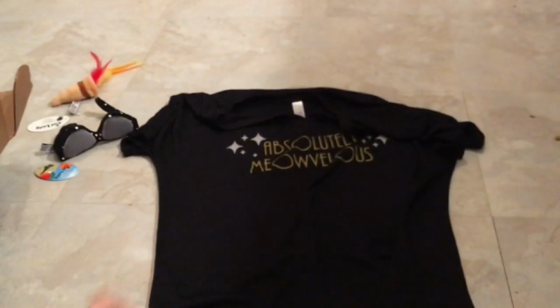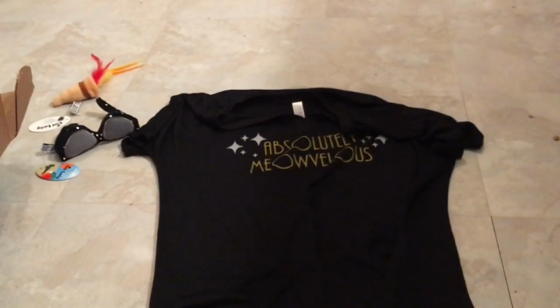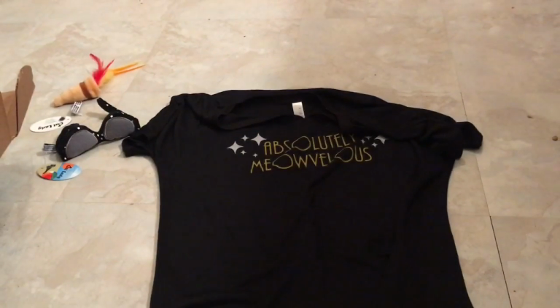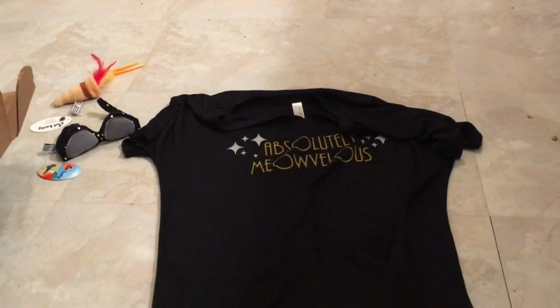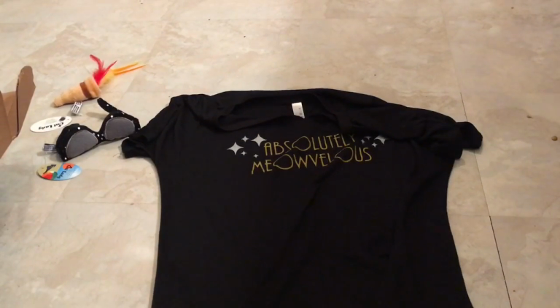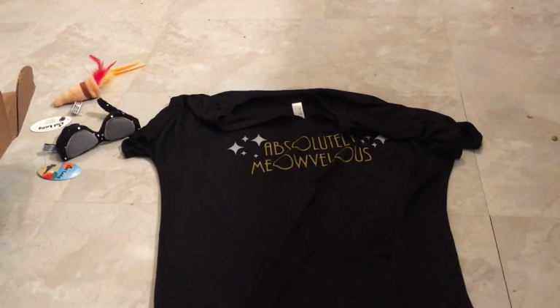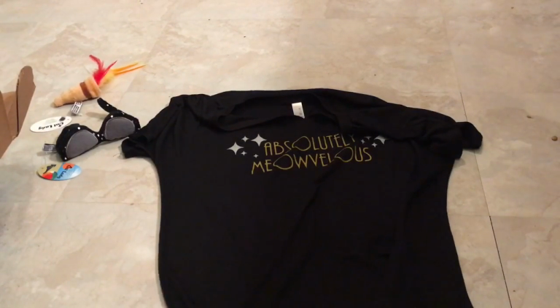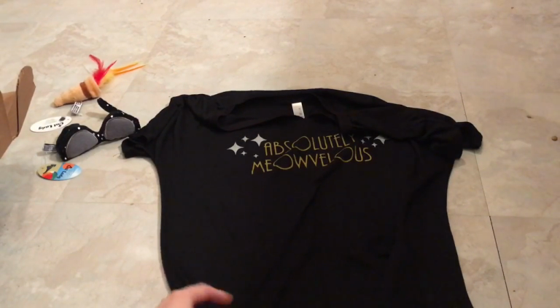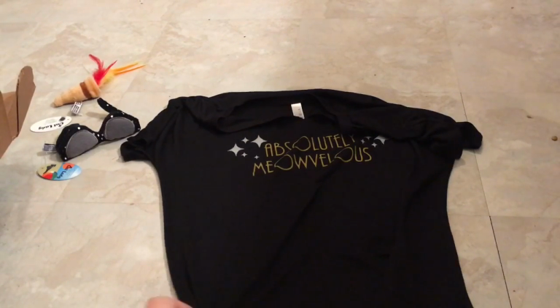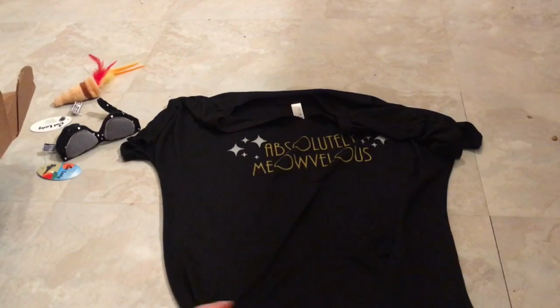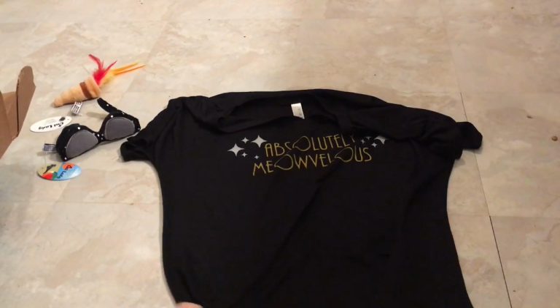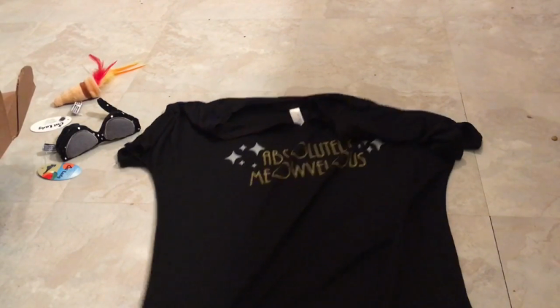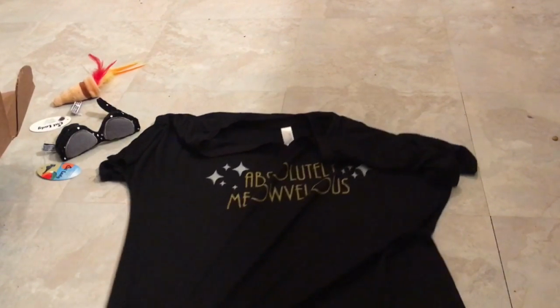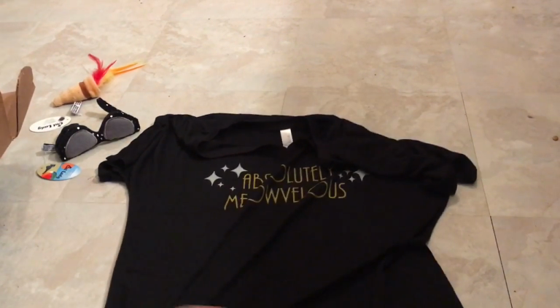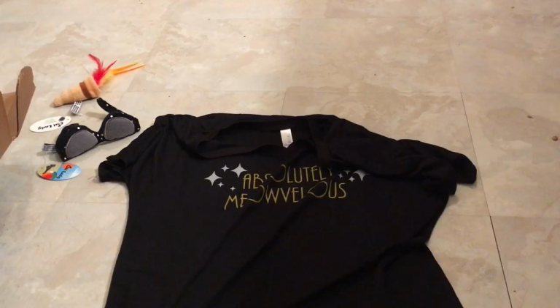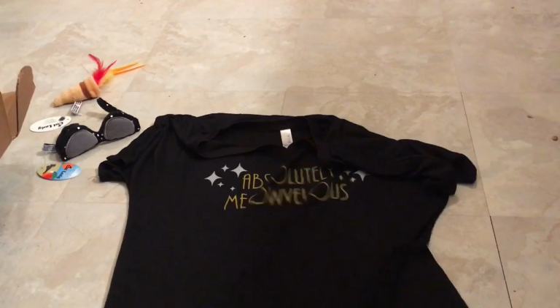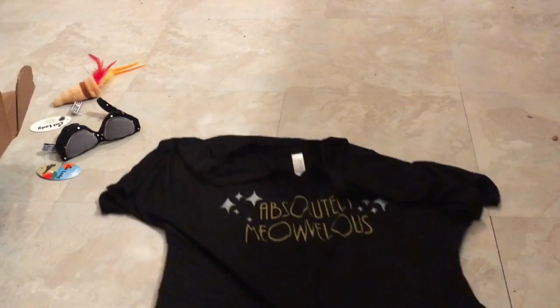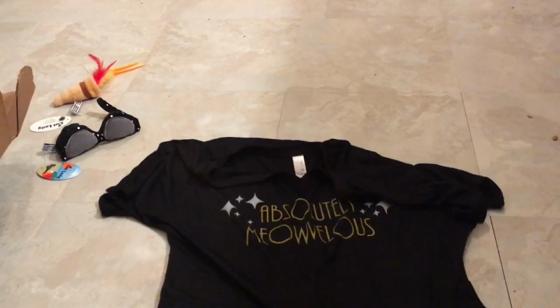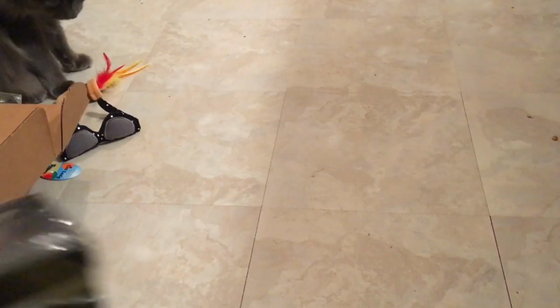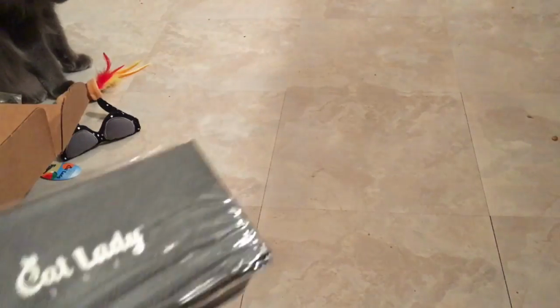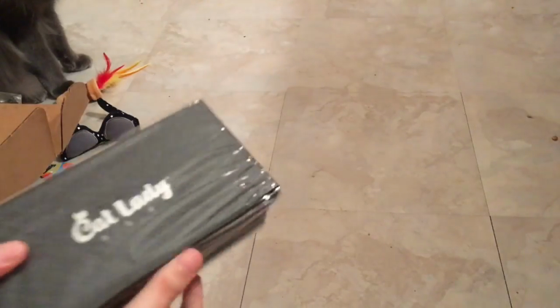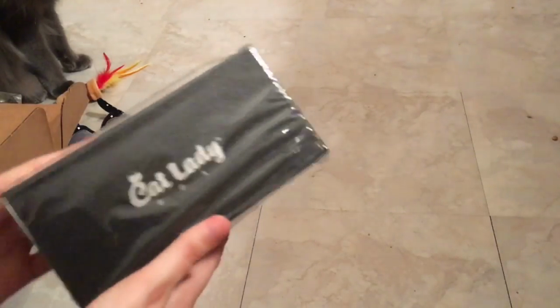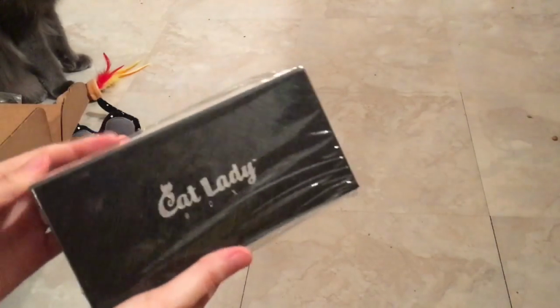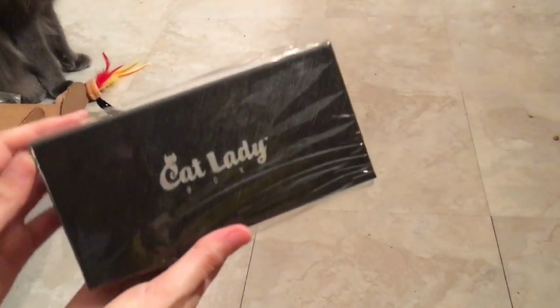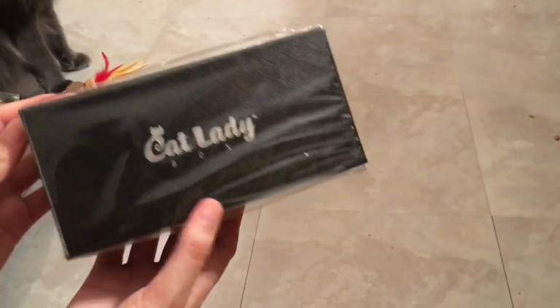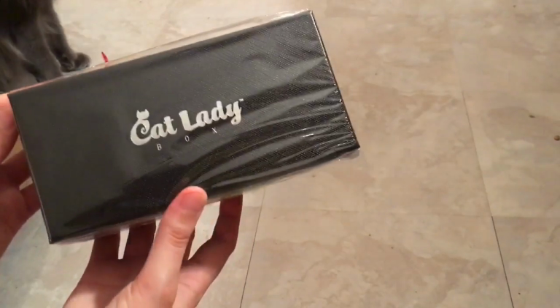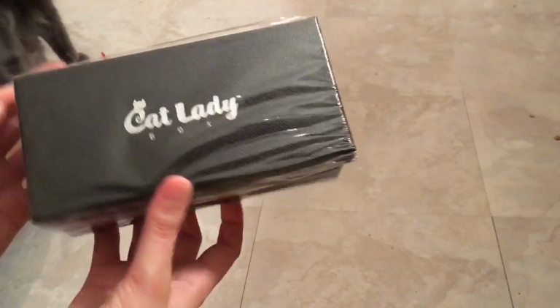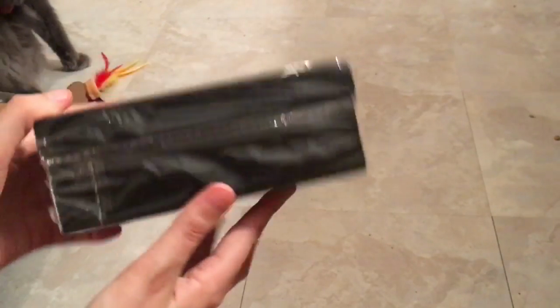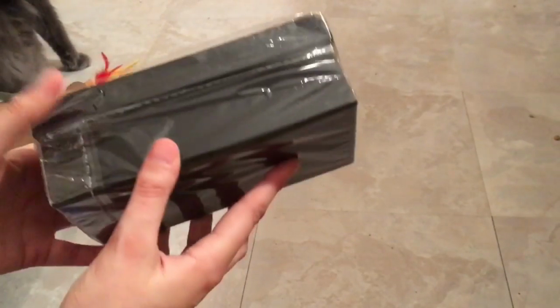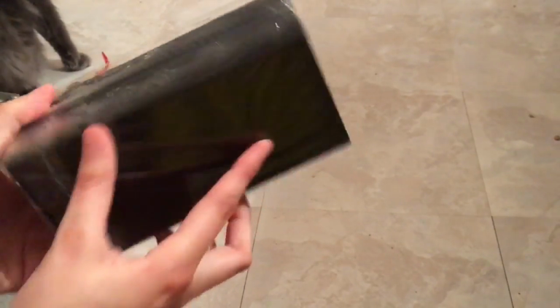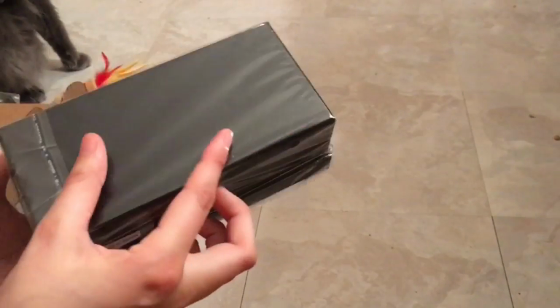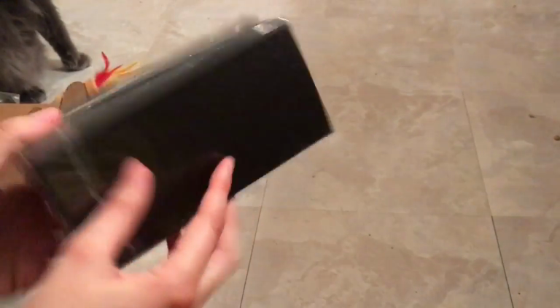The first thing I'm pulling out for me is a super soft t-shirt. We also got something that's just labeled 'cat lady' — let's see what's in it.